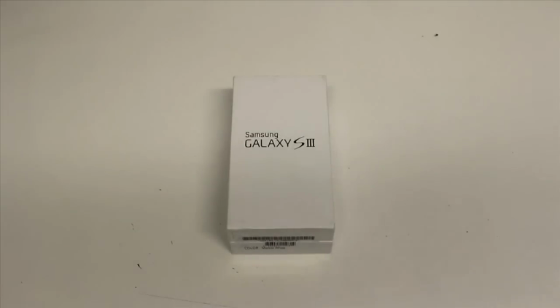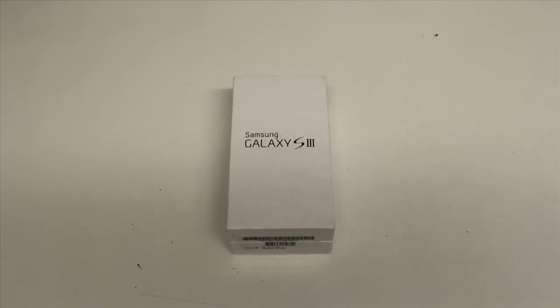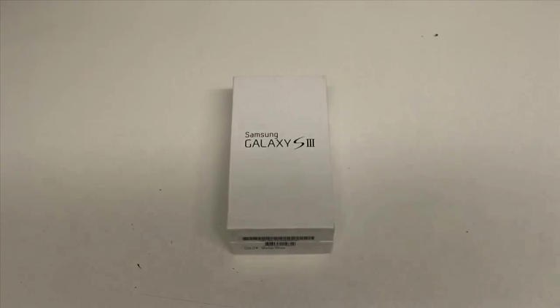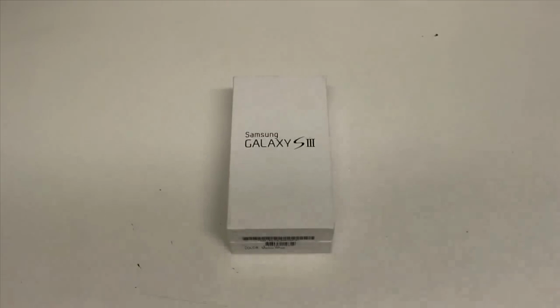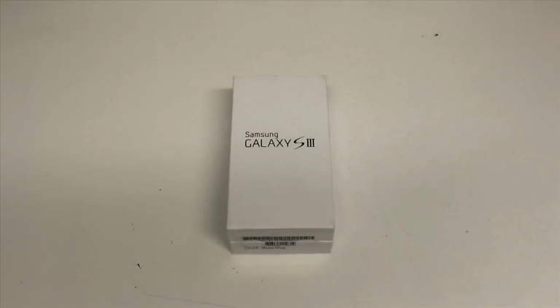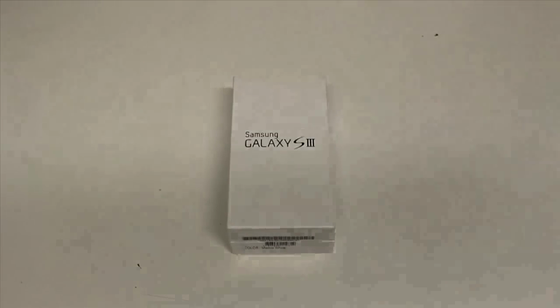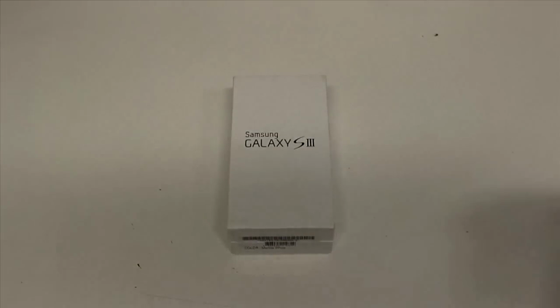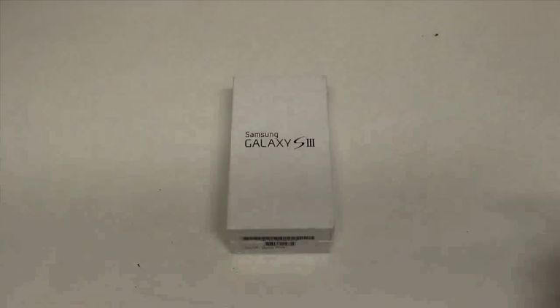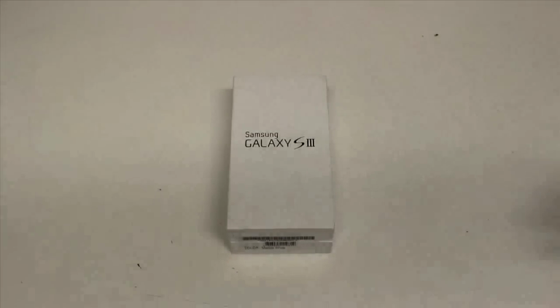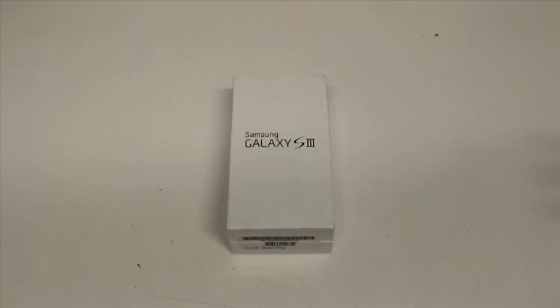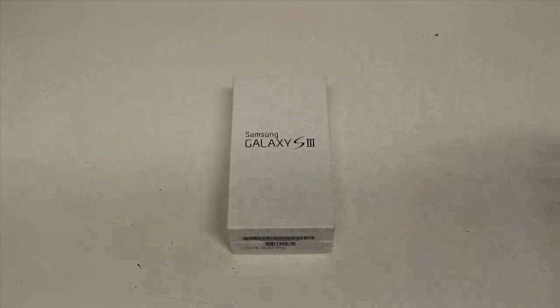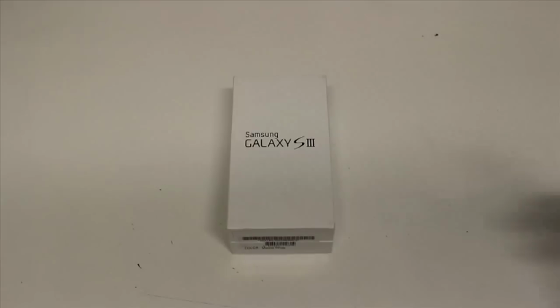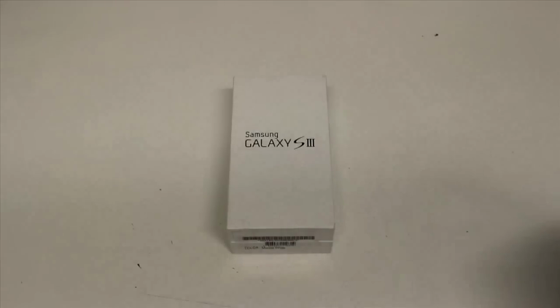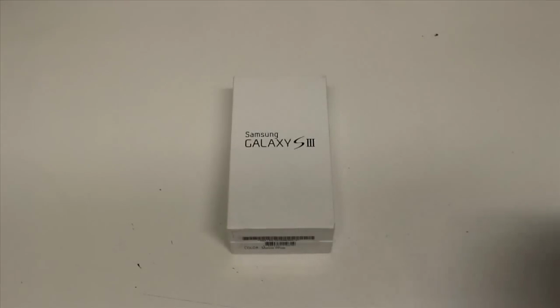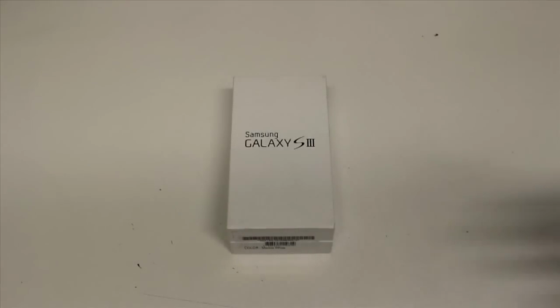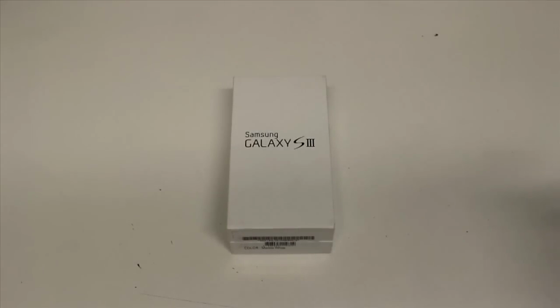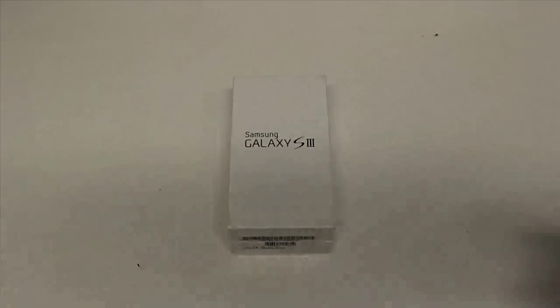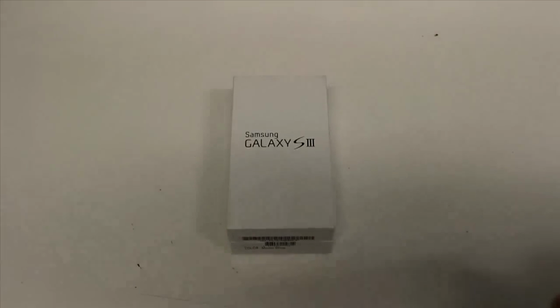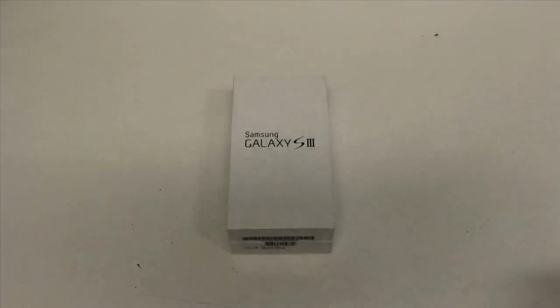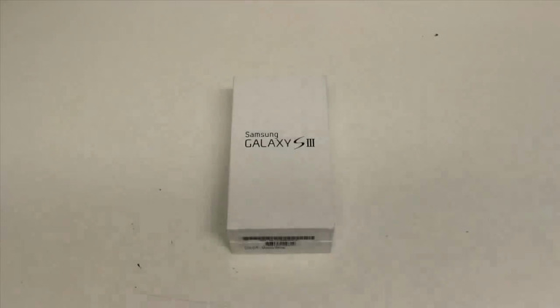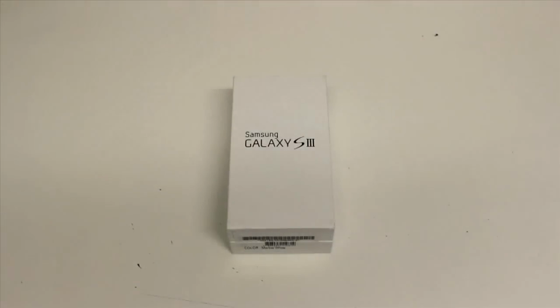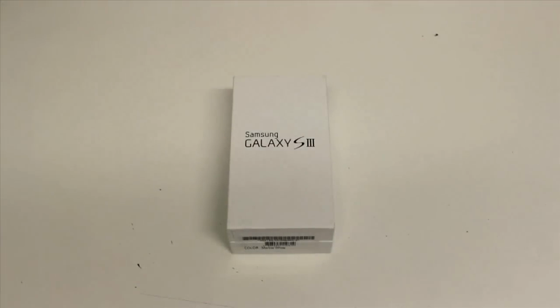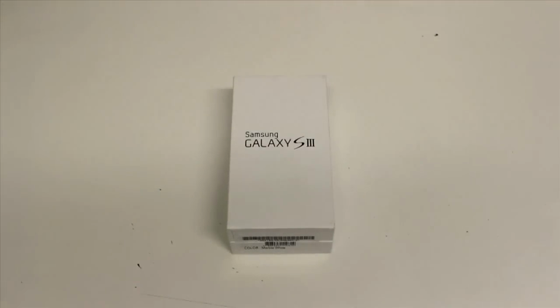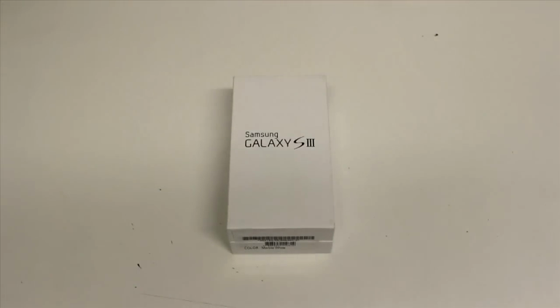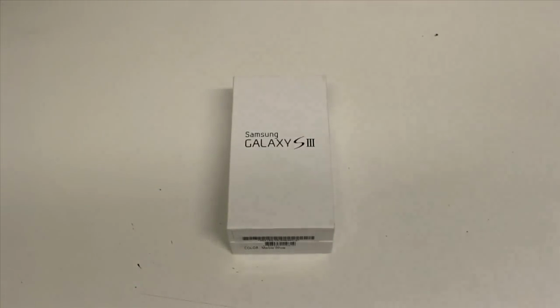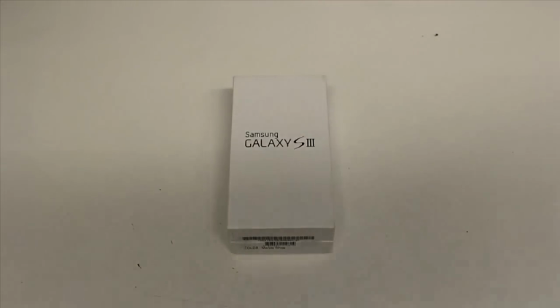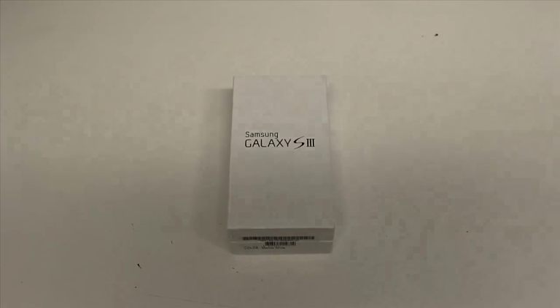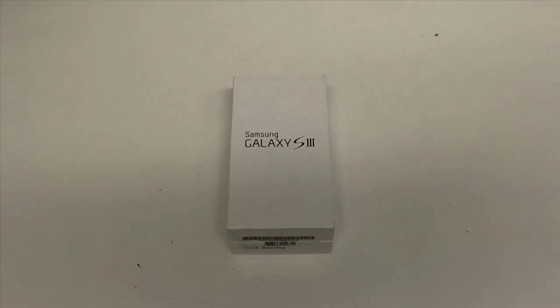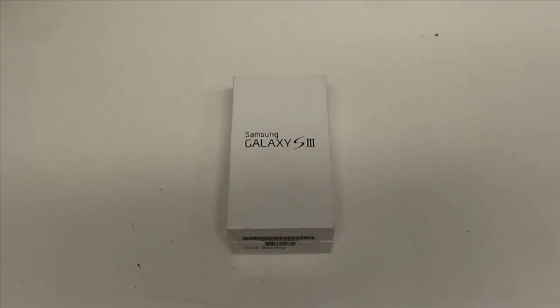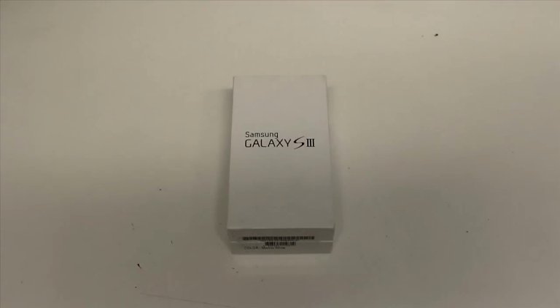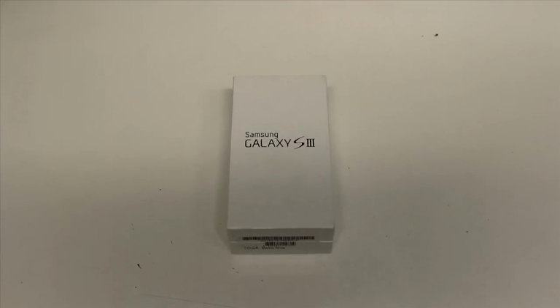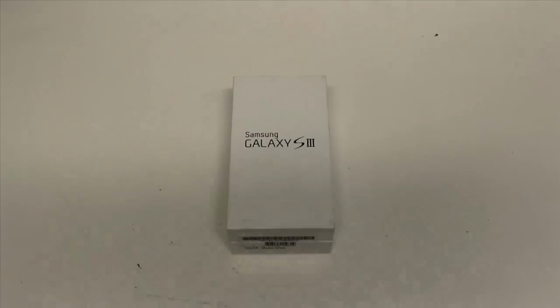Hello YouTubers and welcome to my first ever unboxing using my 600D. What I'm going to be looking at here is the Samsung Galaxy S3. It's pretty much brand new — came out last week, so let's get started.